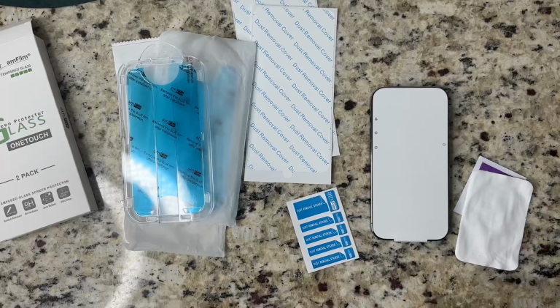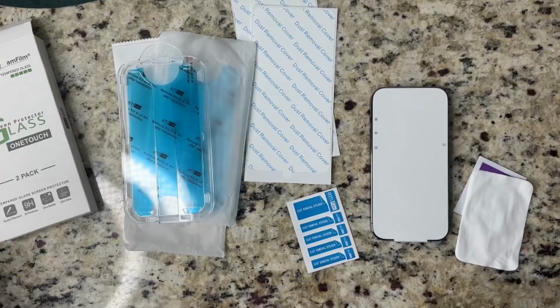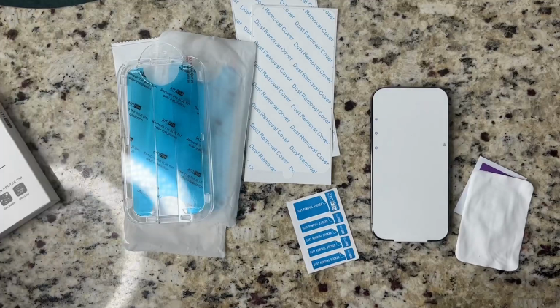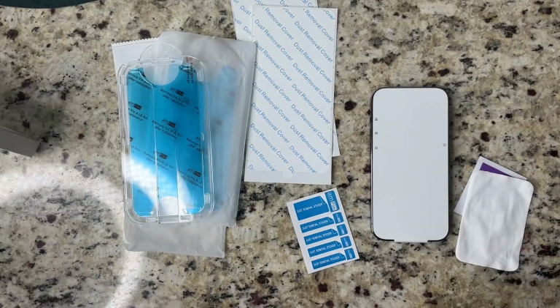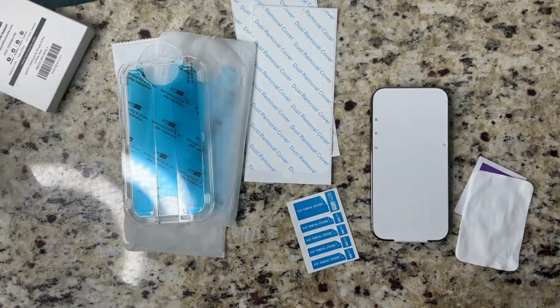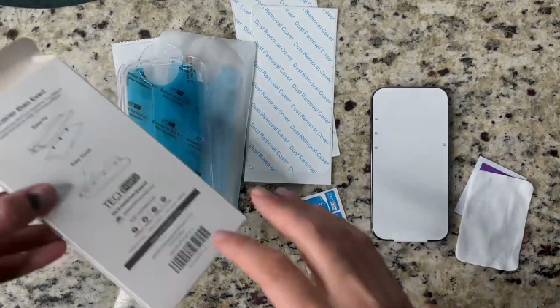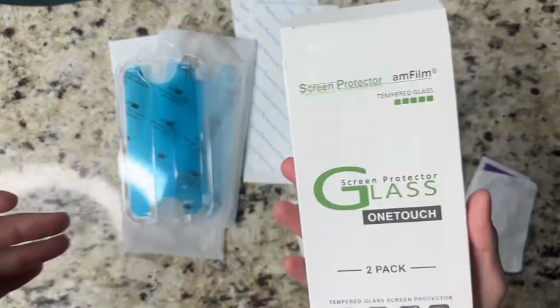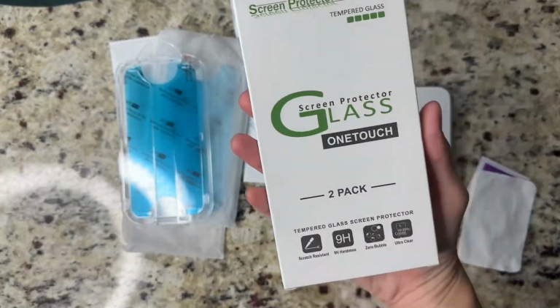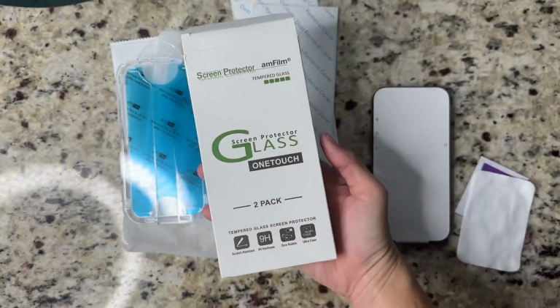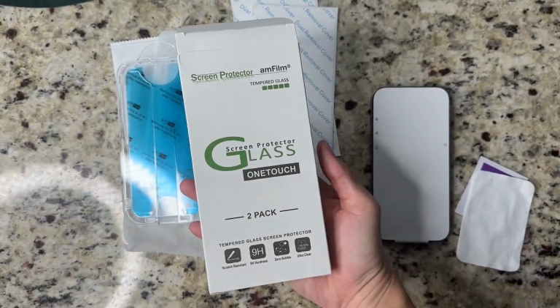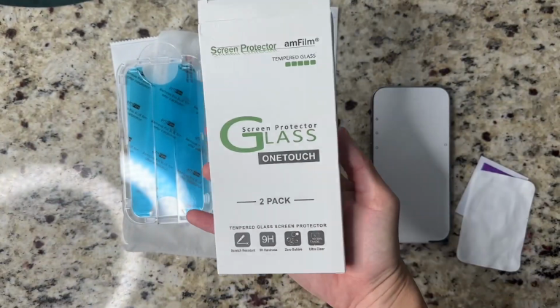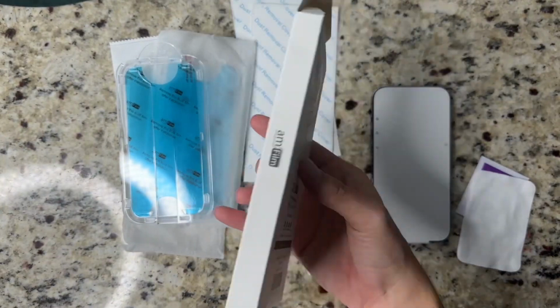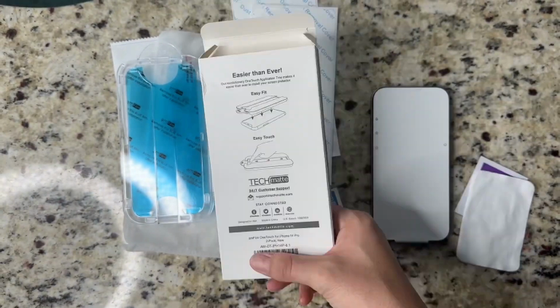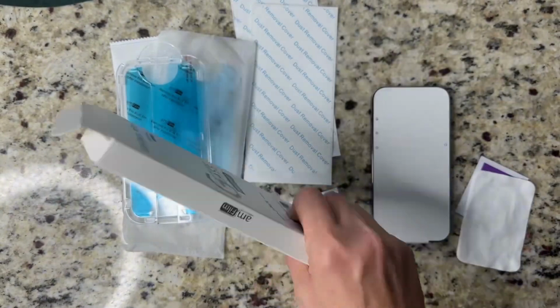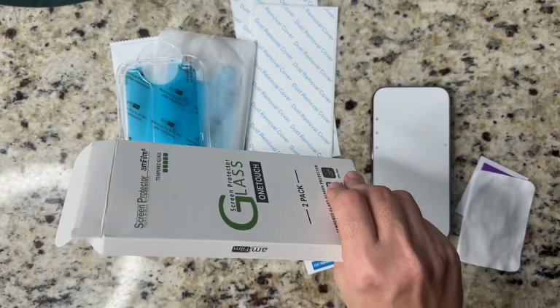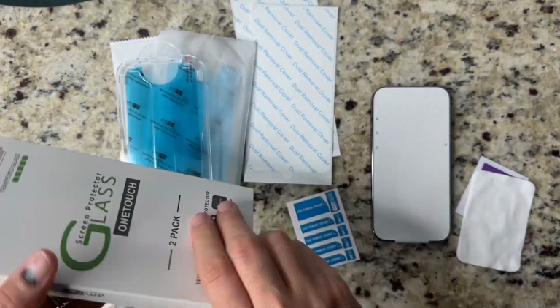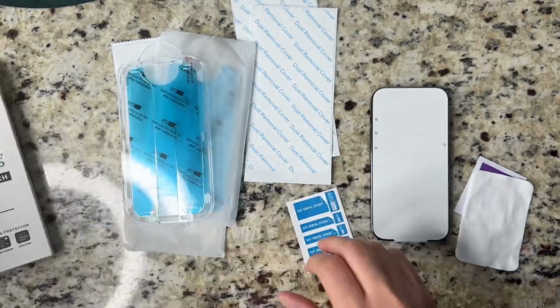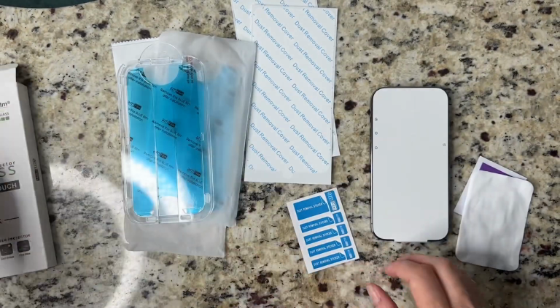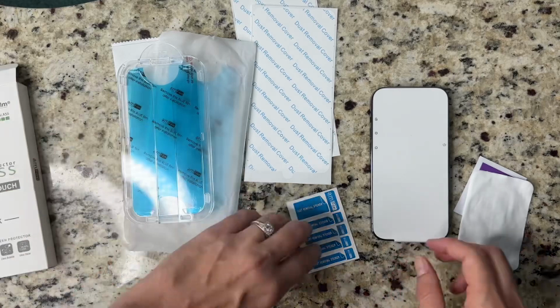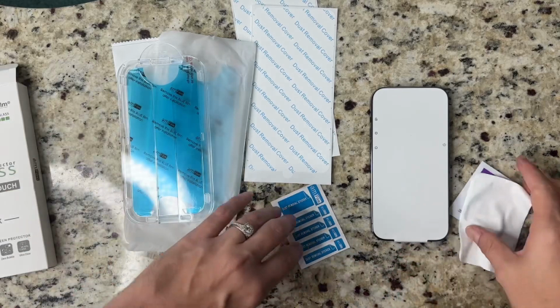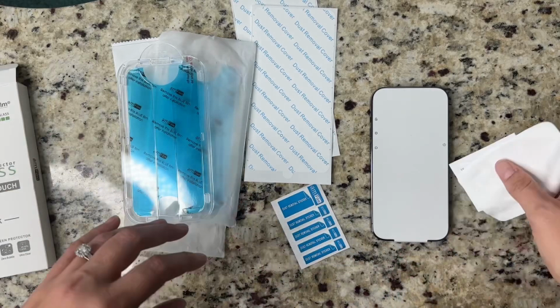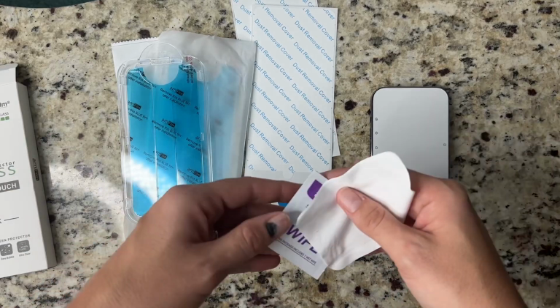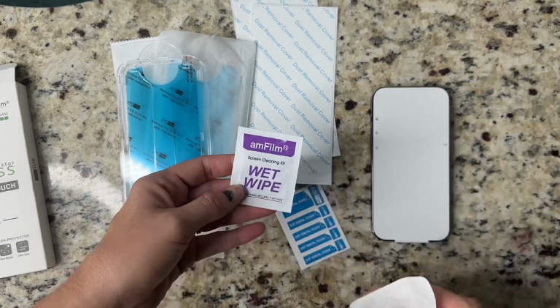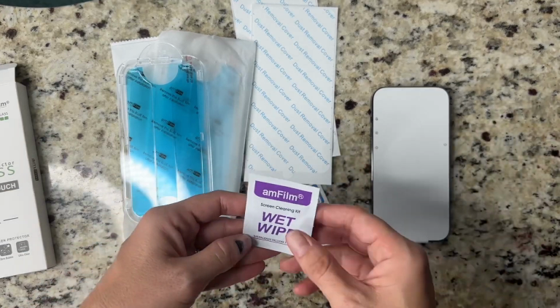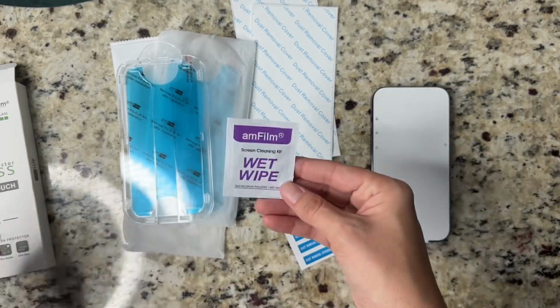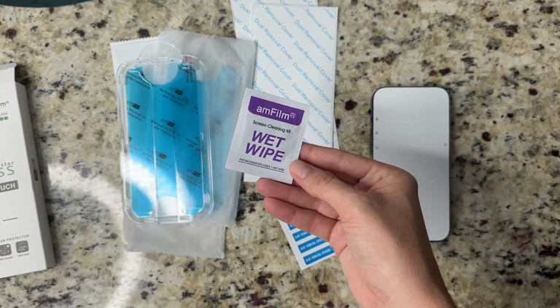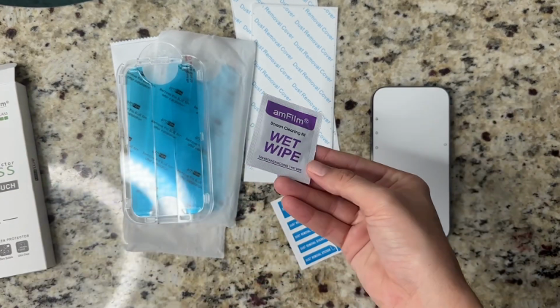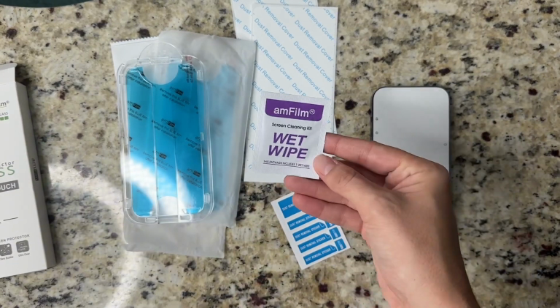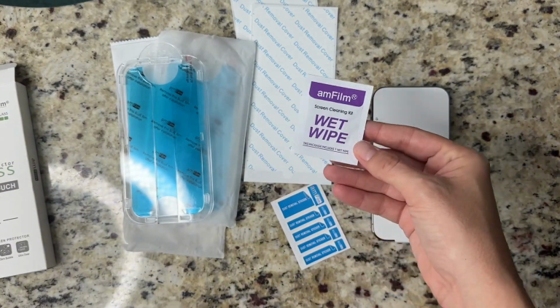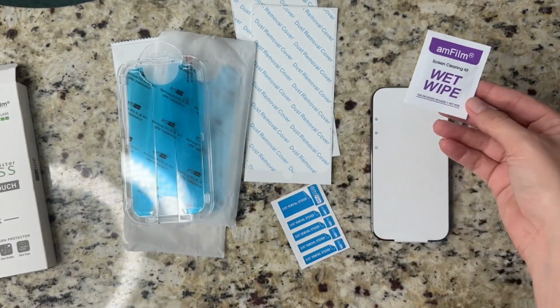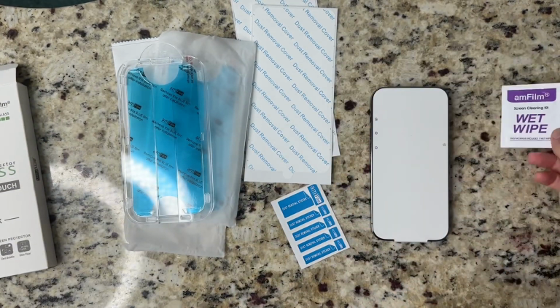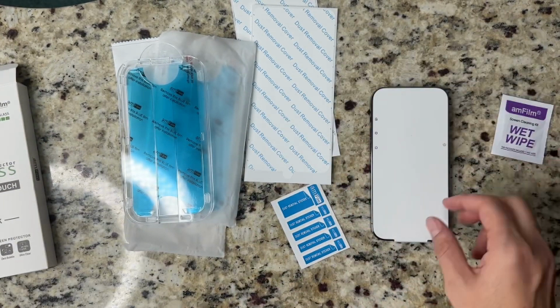This is the Amphilm OneTouch Glass Screen Protector for the iPhone 14 Pro. The brand was kind enough to send me this item. I've been using these screen protectors on other devices for a while and I'm a huge fan of them.